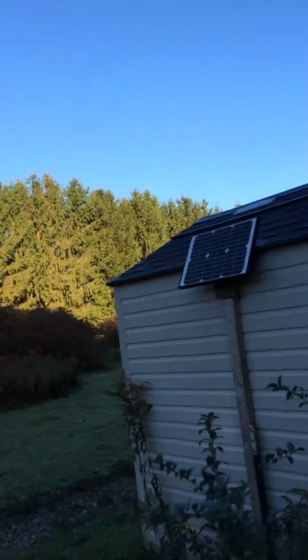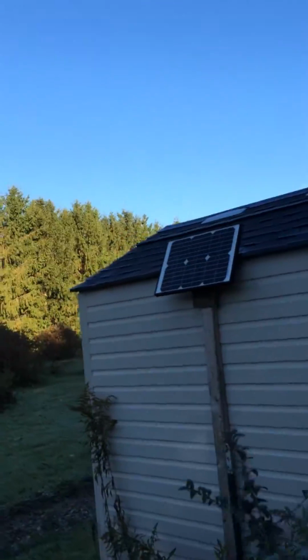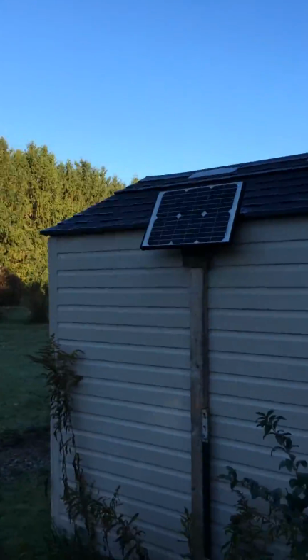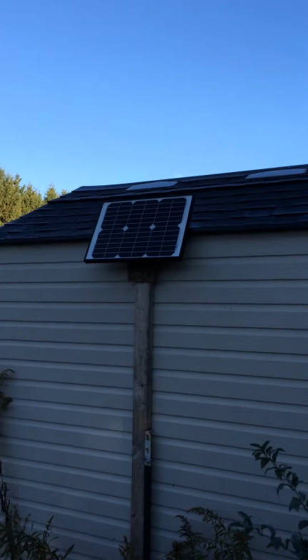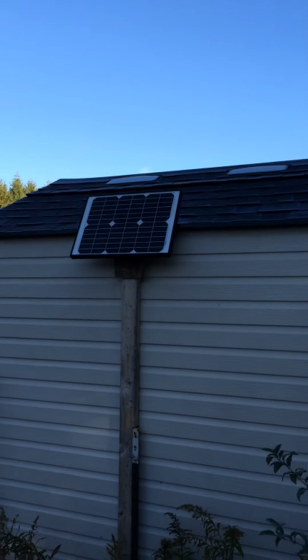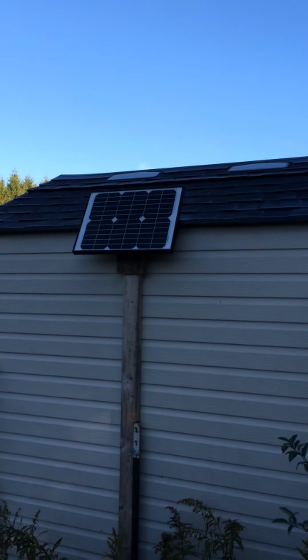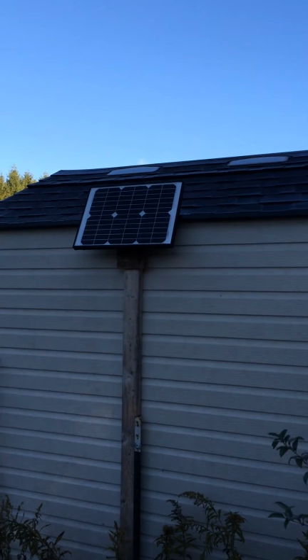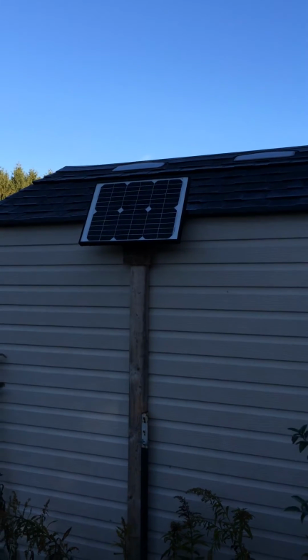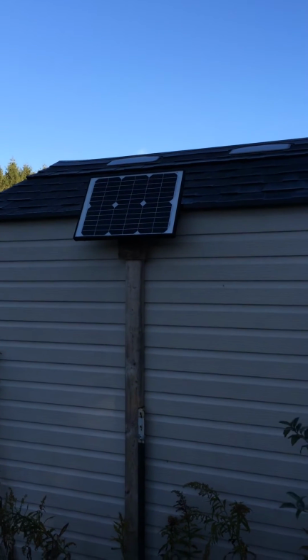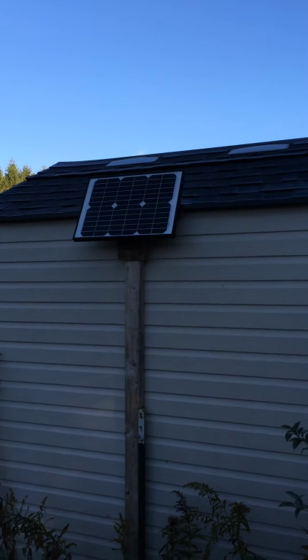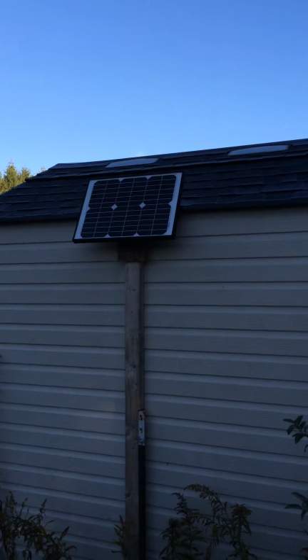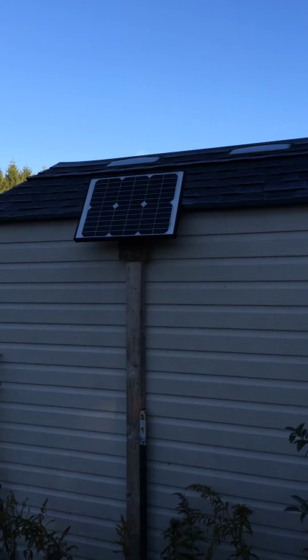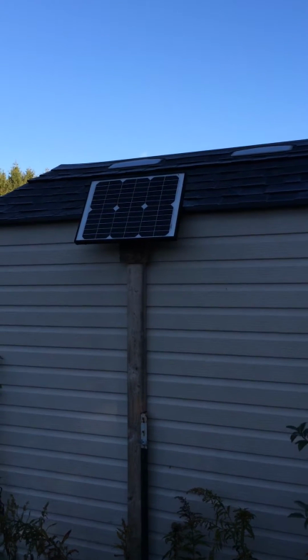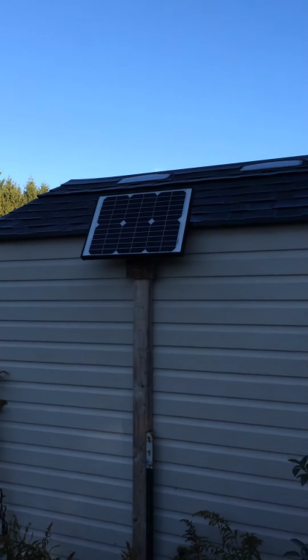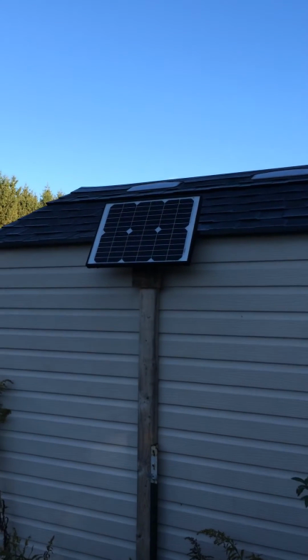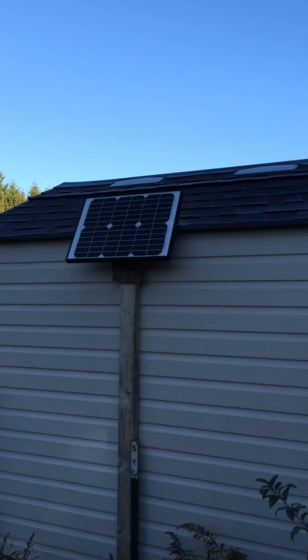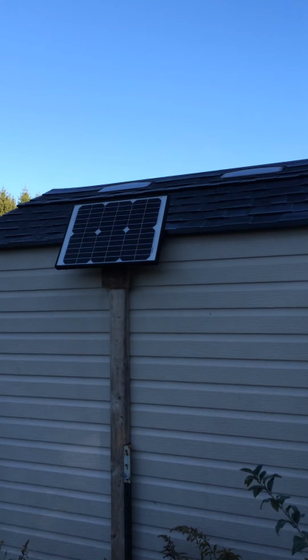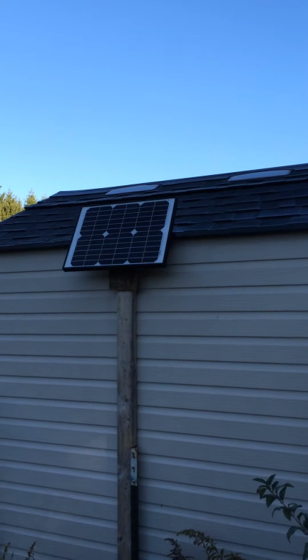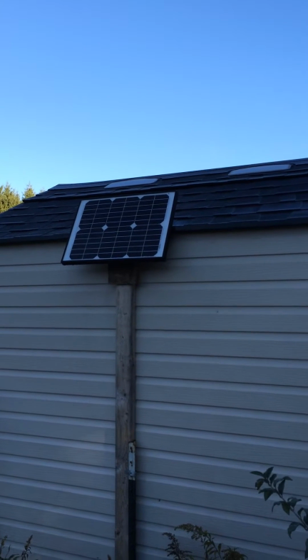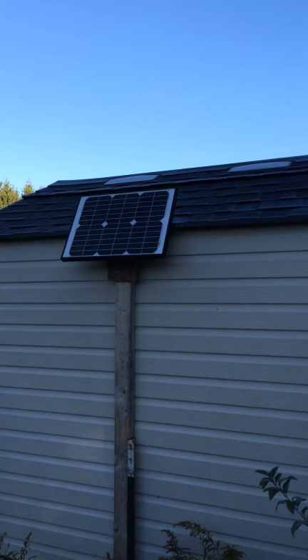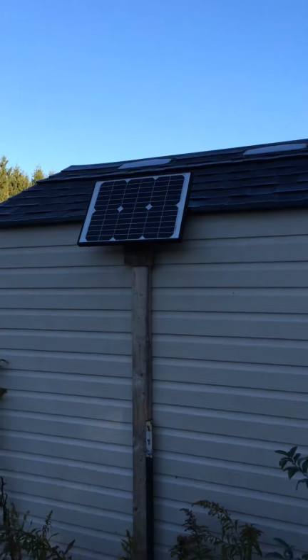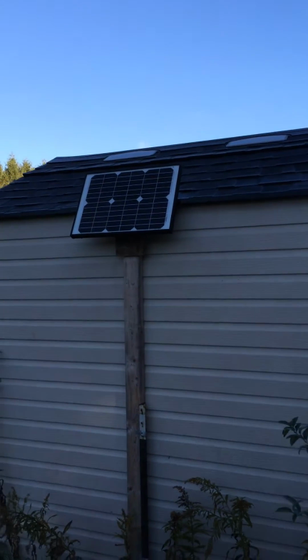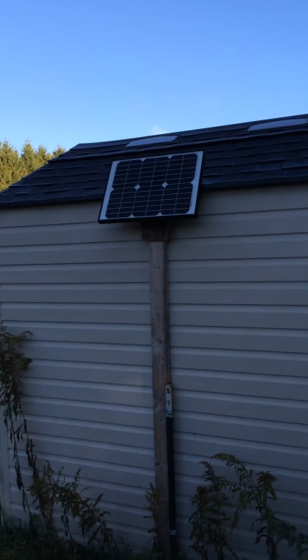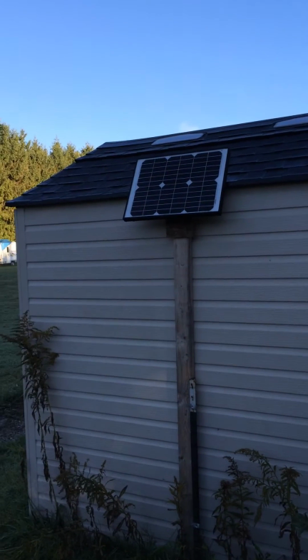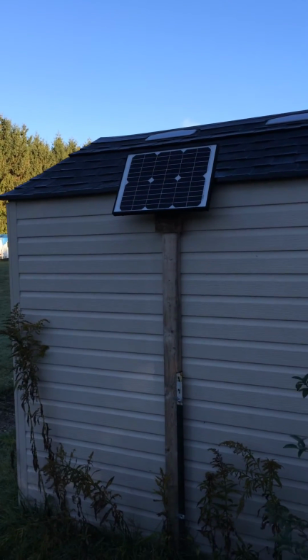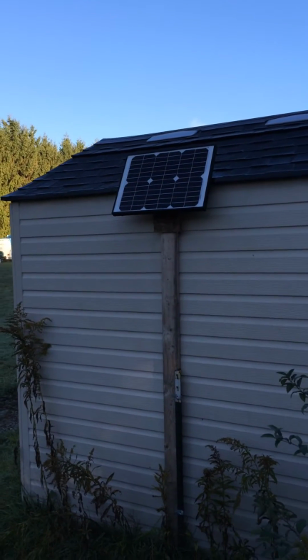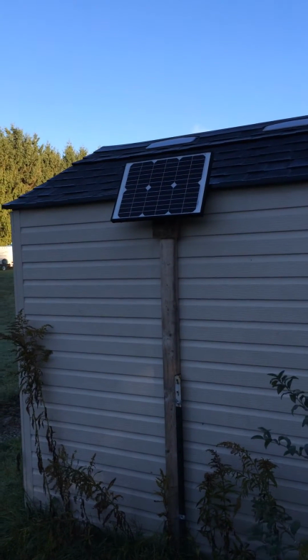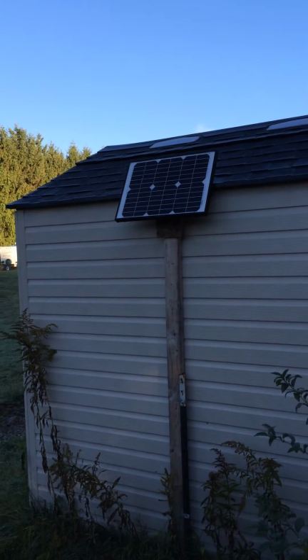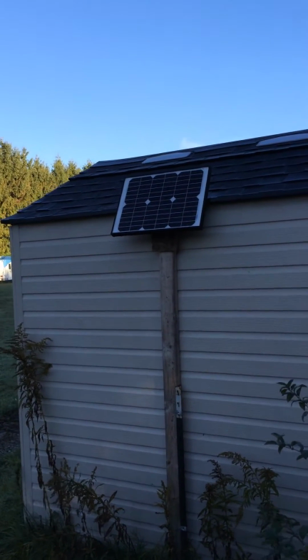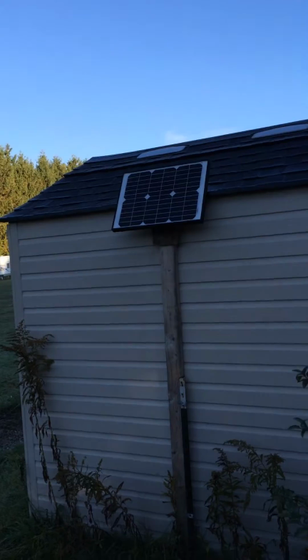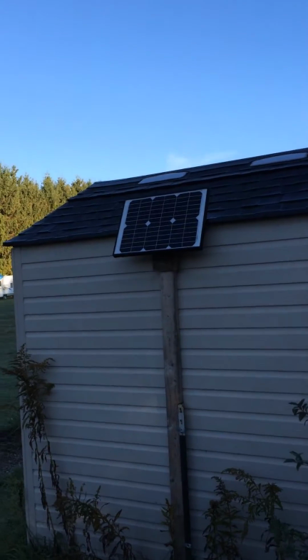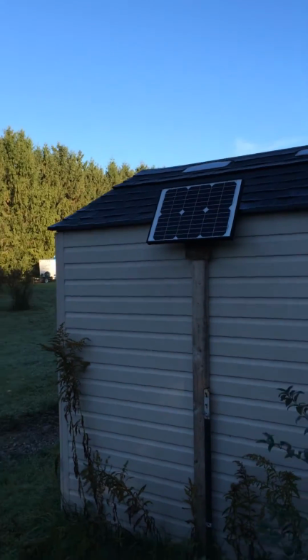There's my solar panel — it's a 20 watt. All I did was mount it on the side of the coop aiming south. They give you the bracket when you buy it, already at the right angle, and I ran the wires inside.